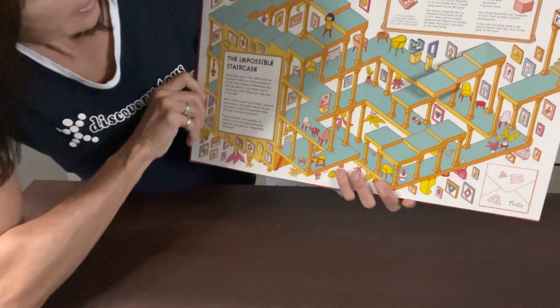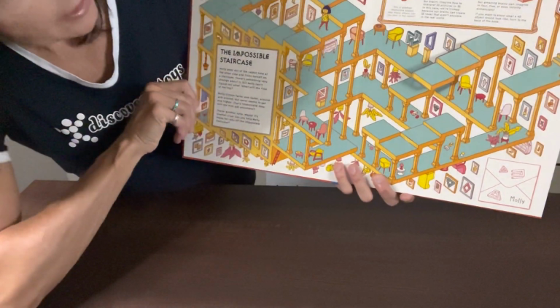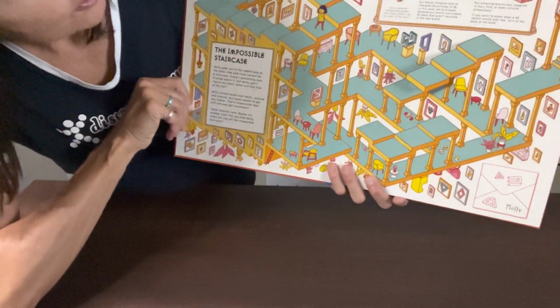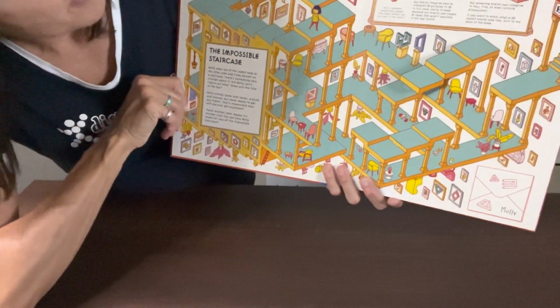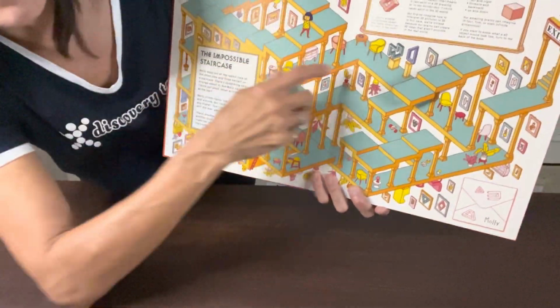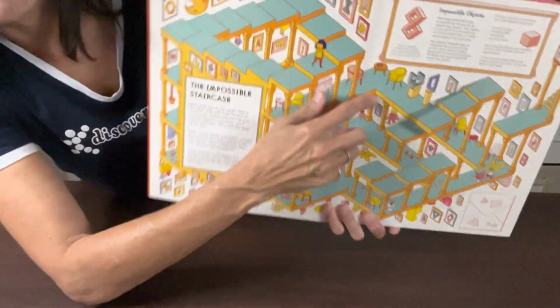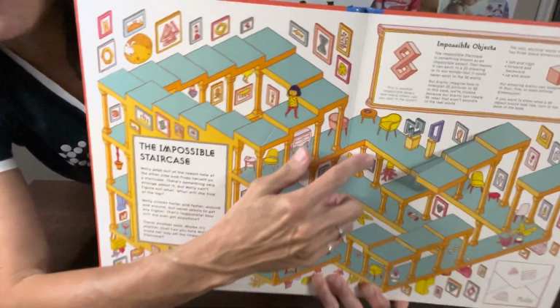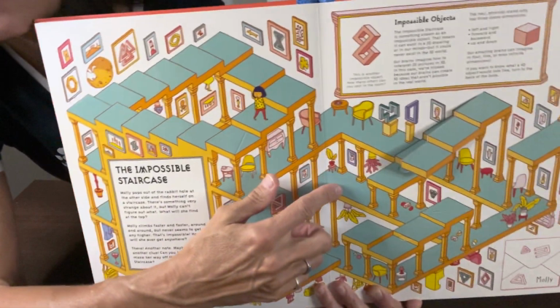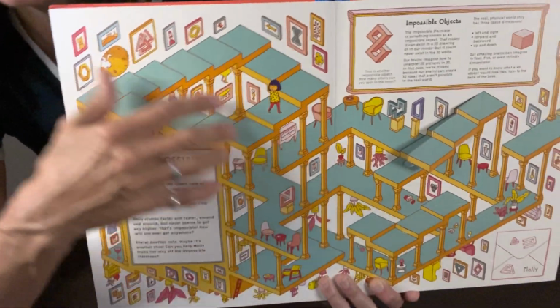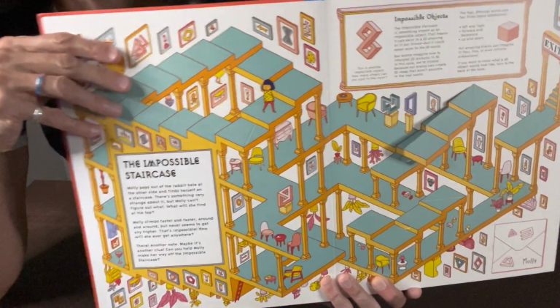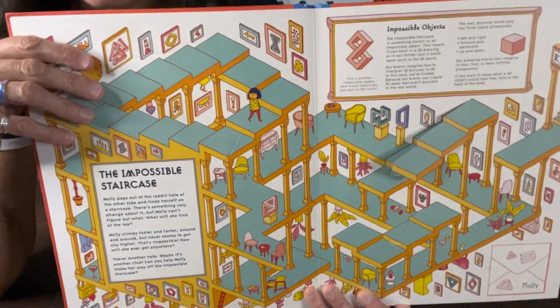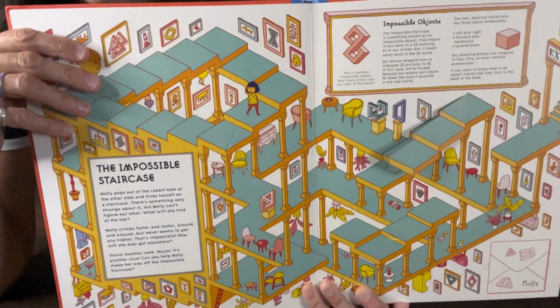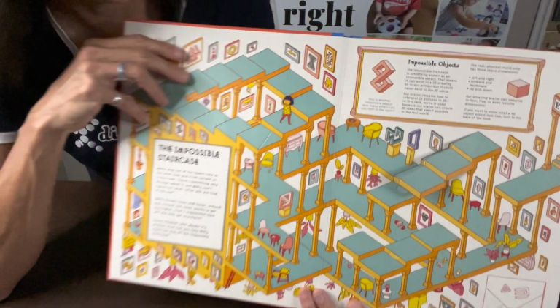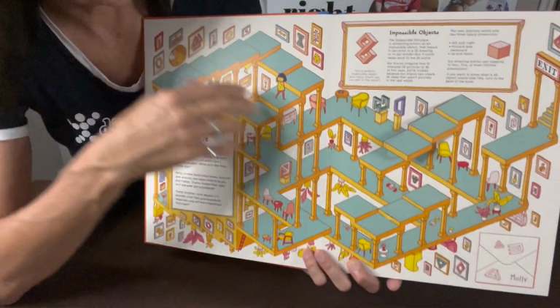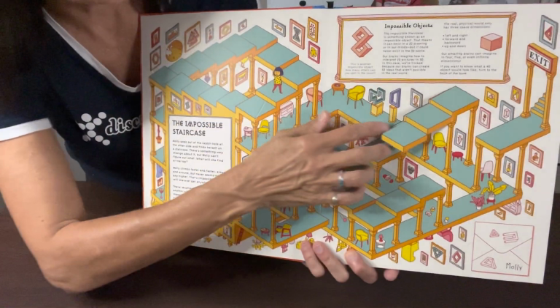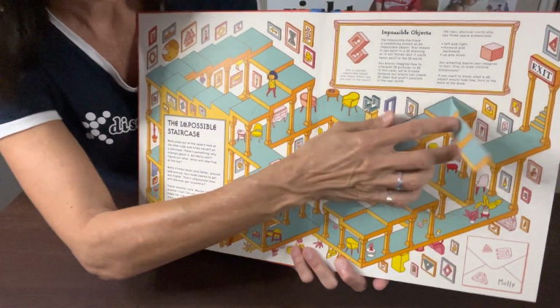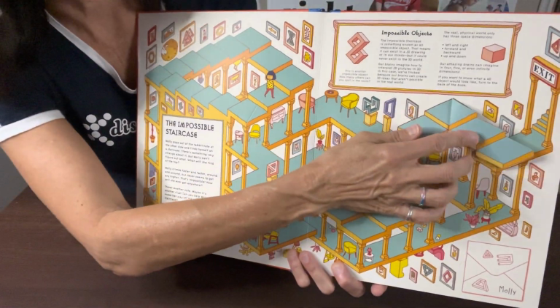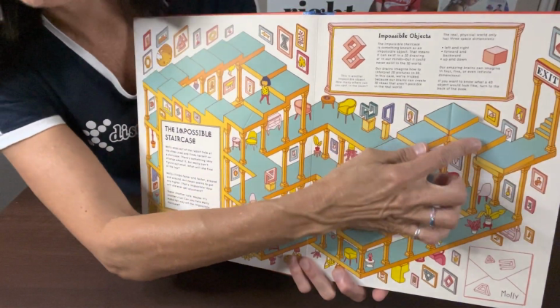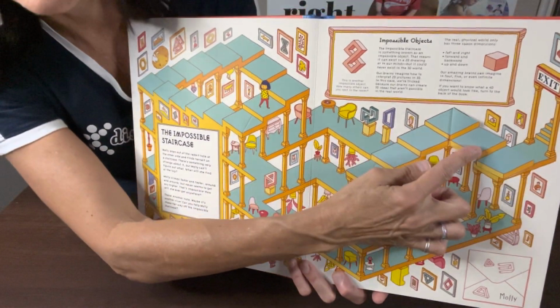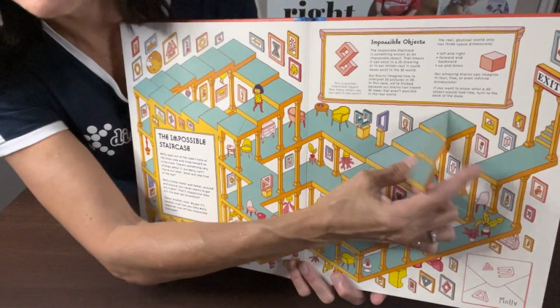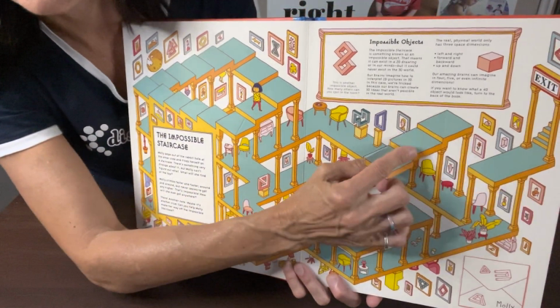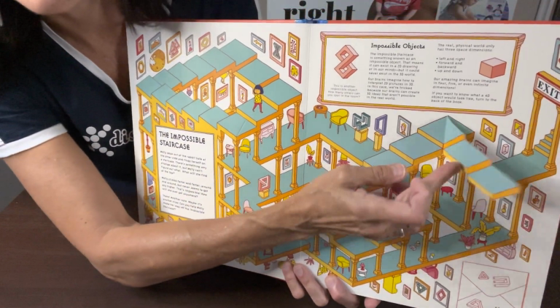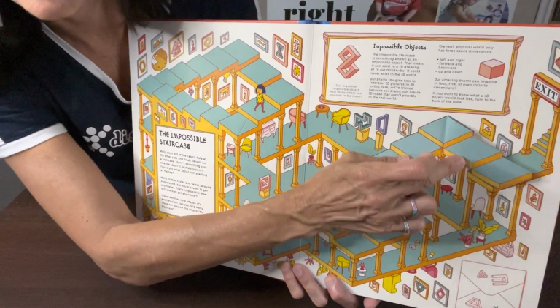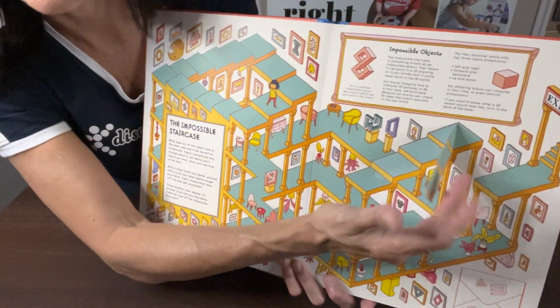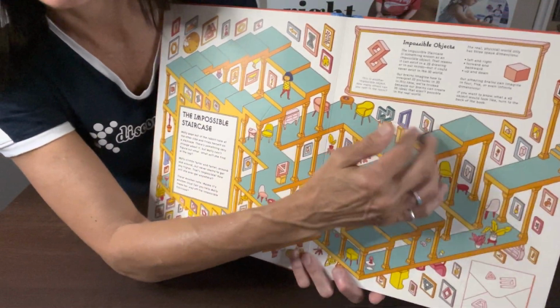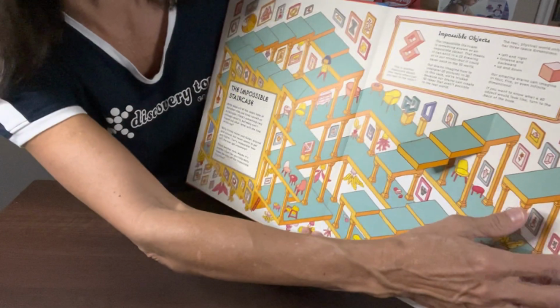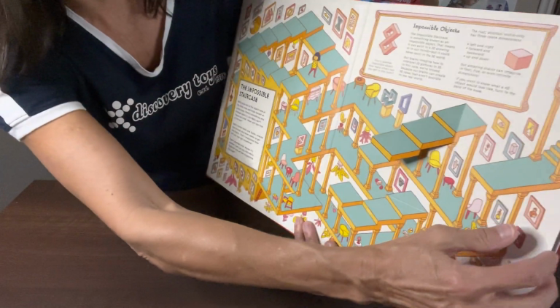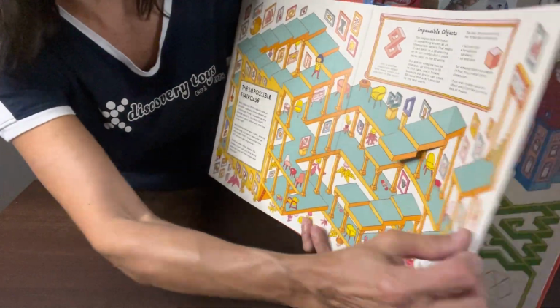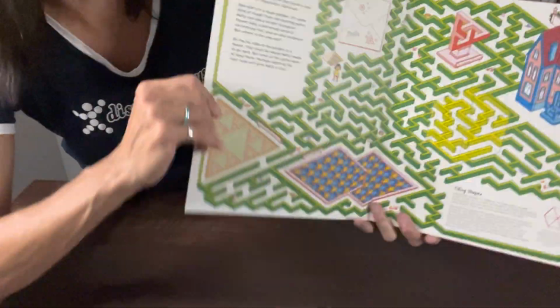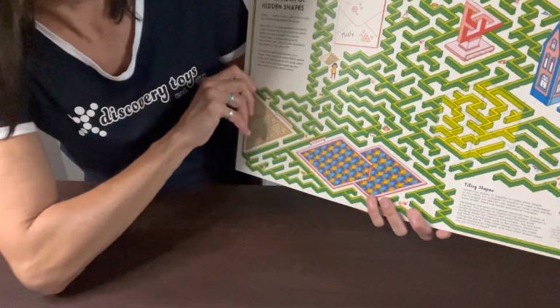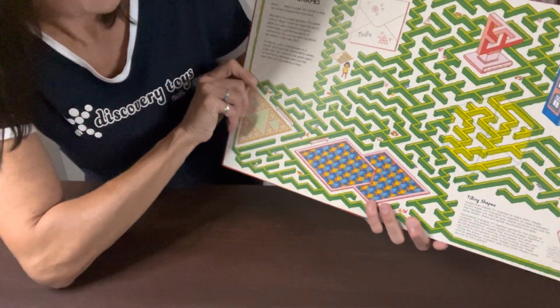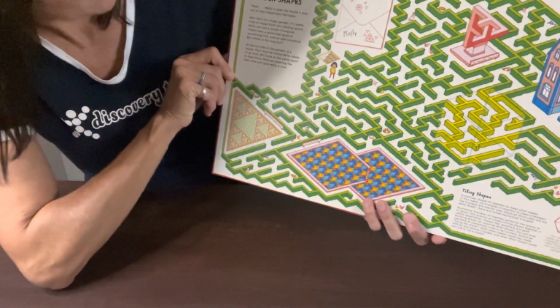It teaches her about impossible objects — like this looks like an impossible staircase that she can't get through — but as she goes through, she'll find different clues on how to actually climb up that staircase.